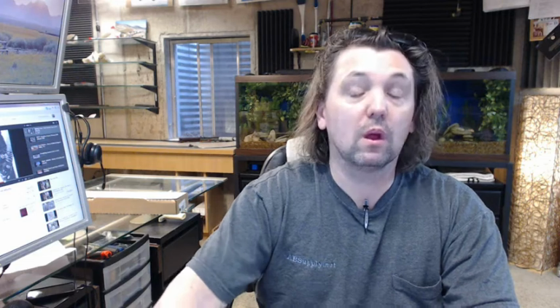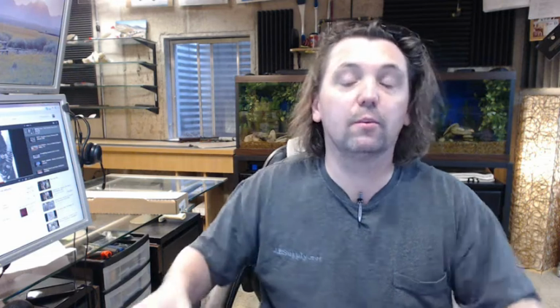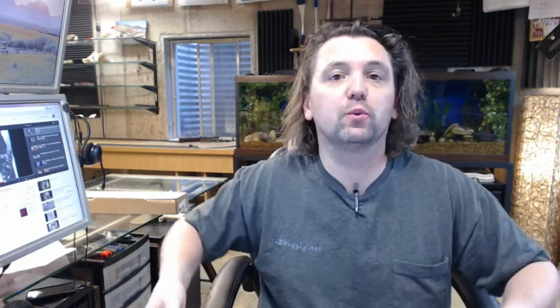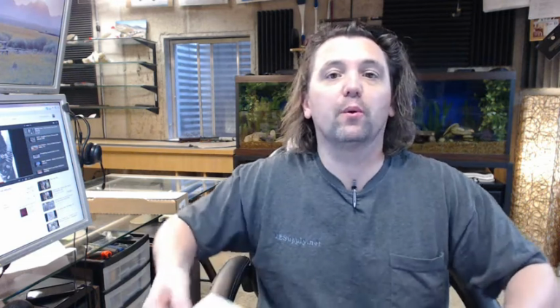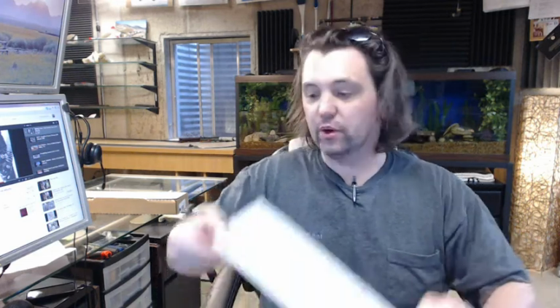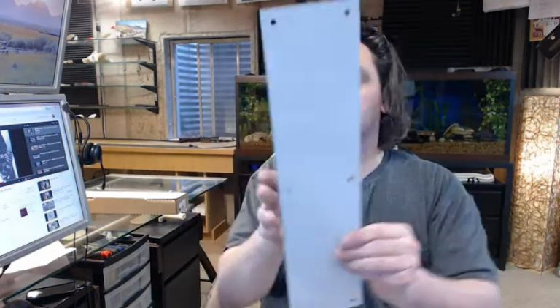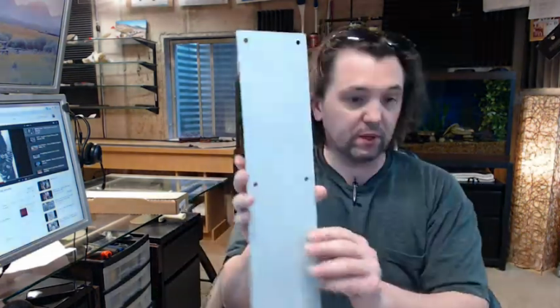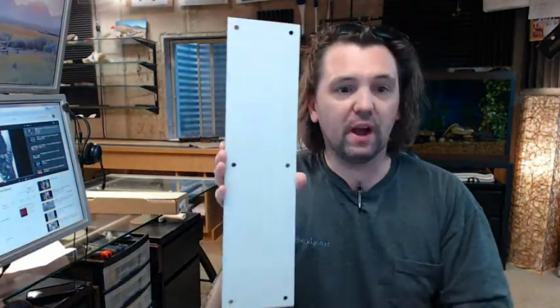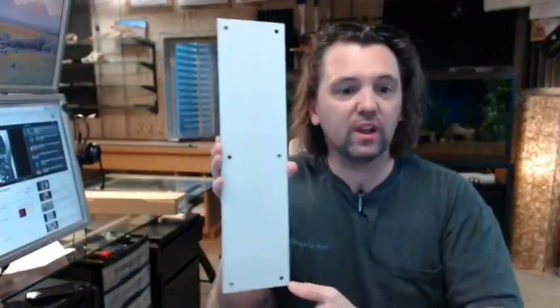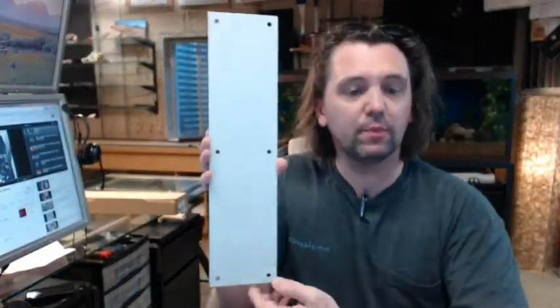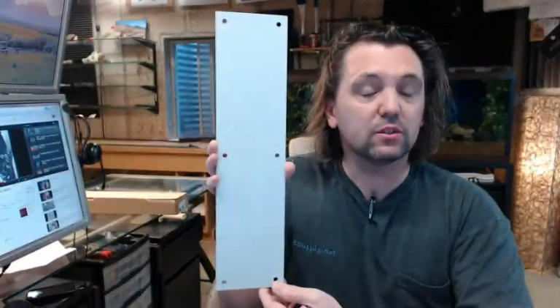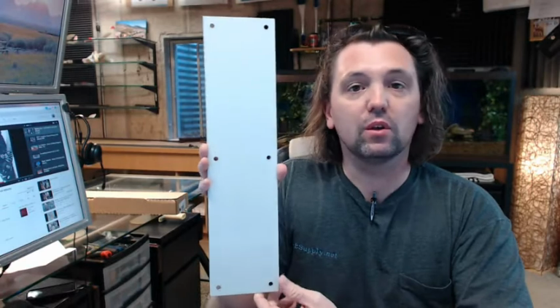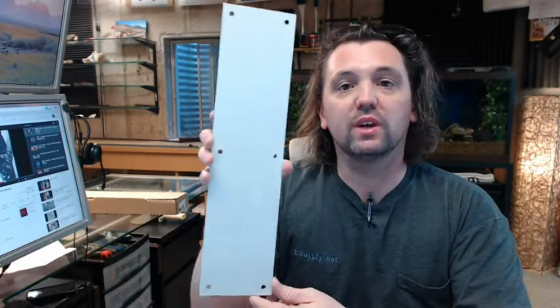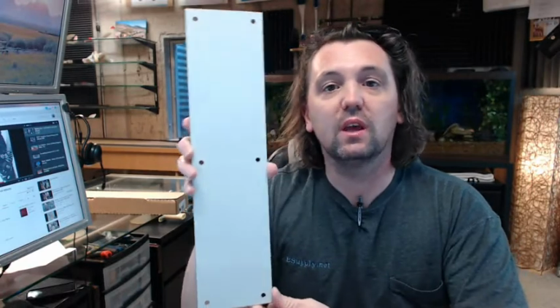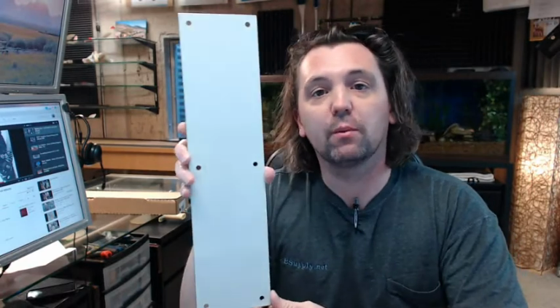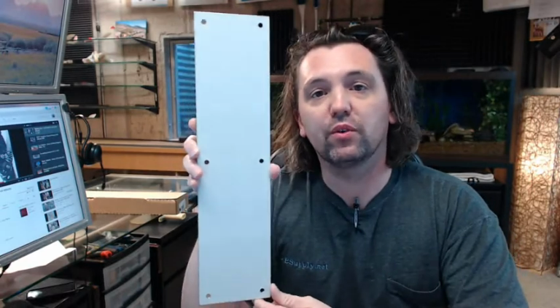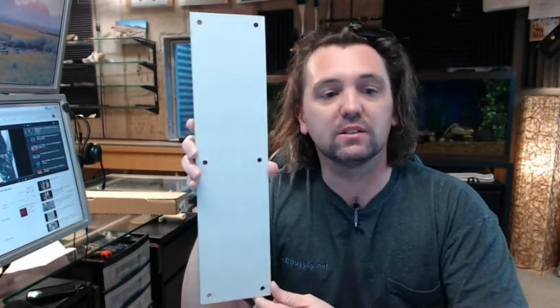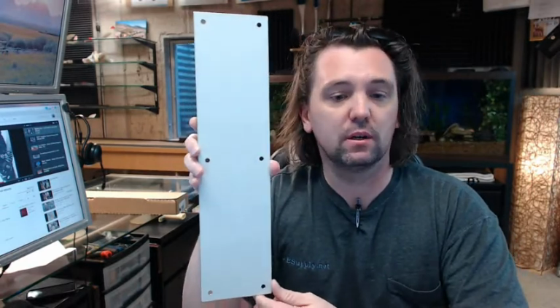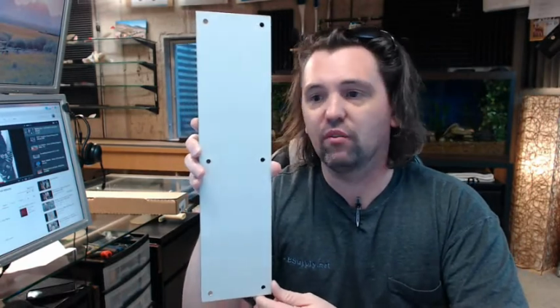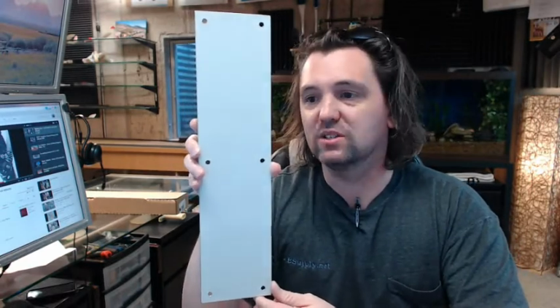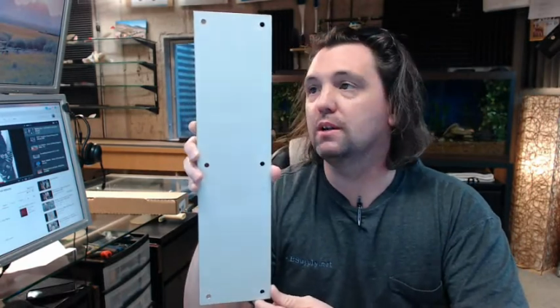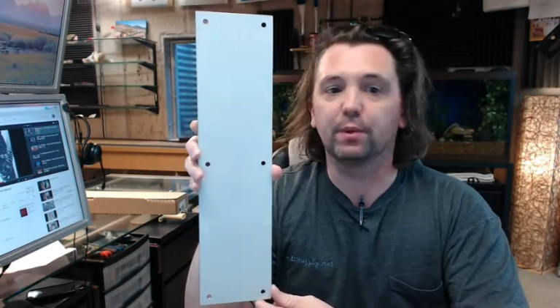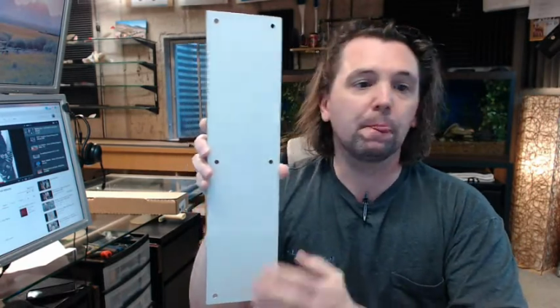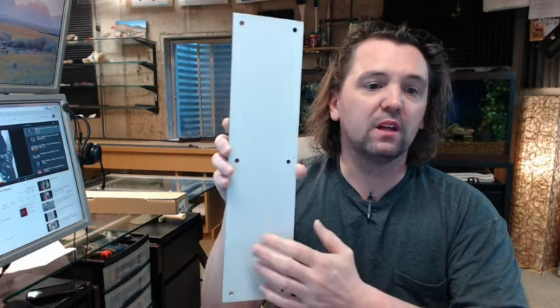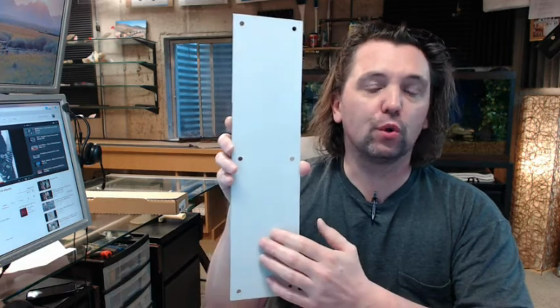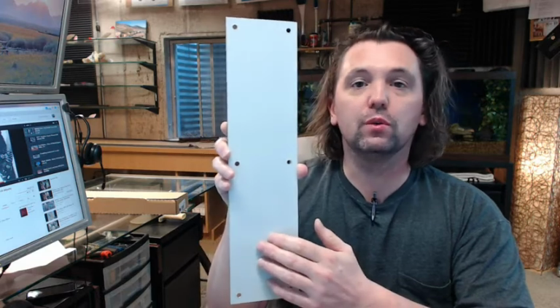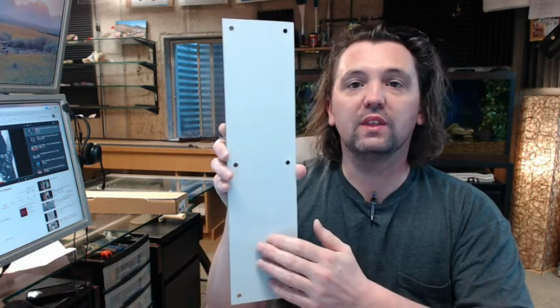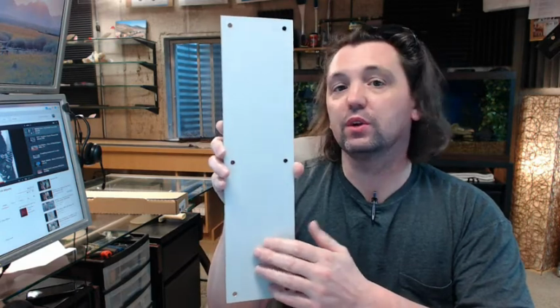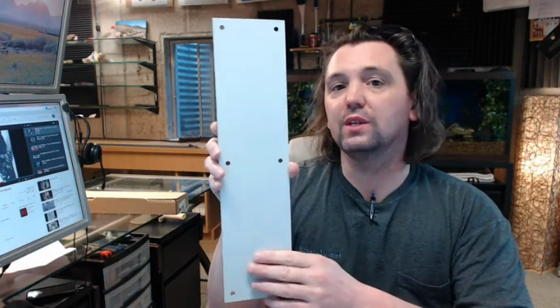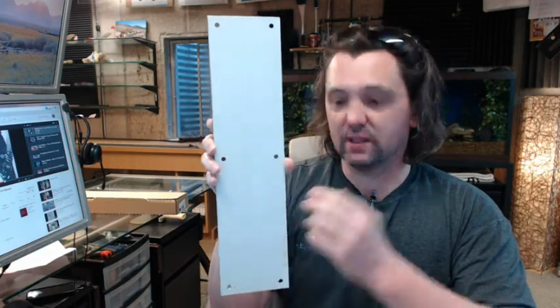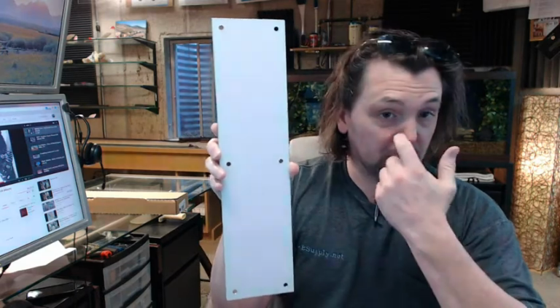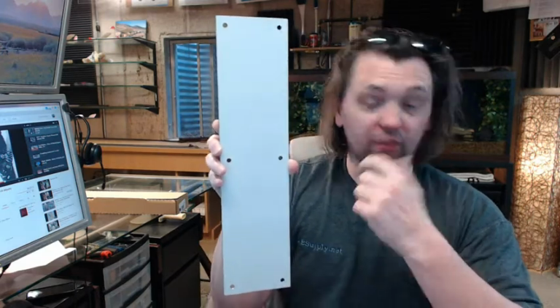Hello, my name is Rich Howard, owner of Architectural Builder Supply, and this video is bringing you a closer look at the Hager No. 30S 4x16 push plate. This is shown to you in the 32D Satin Stainless Steel finish.